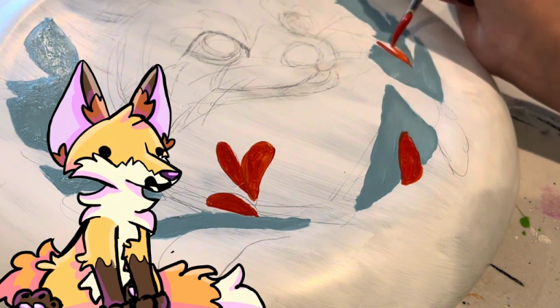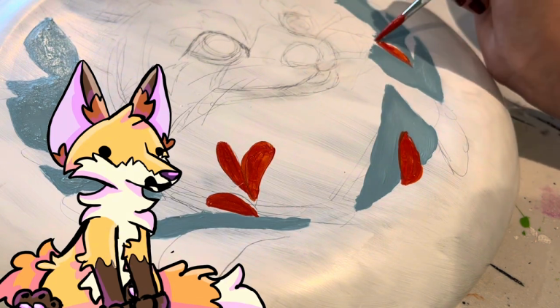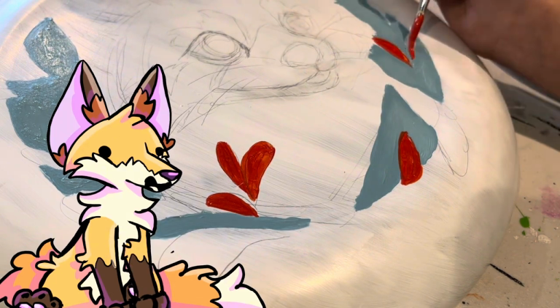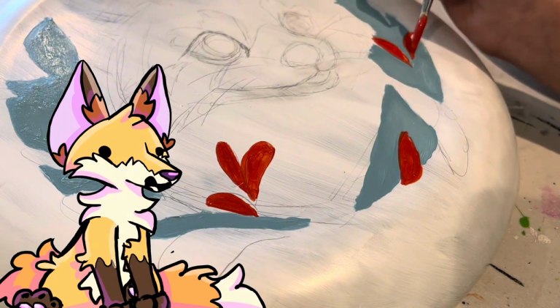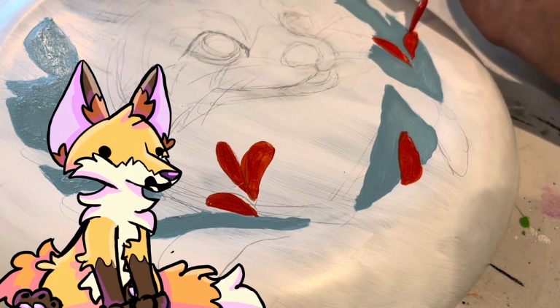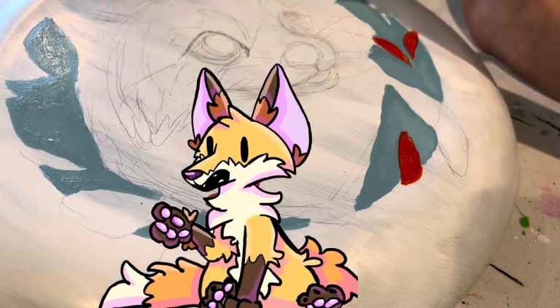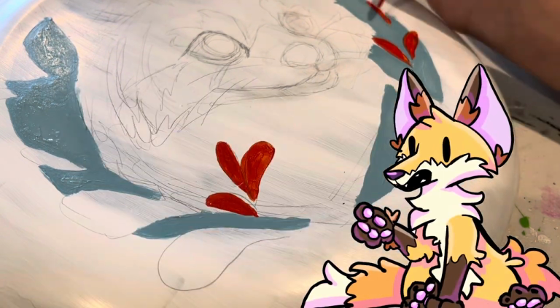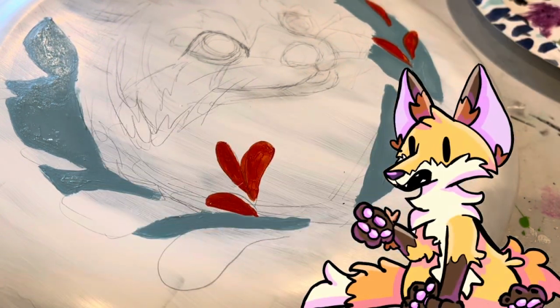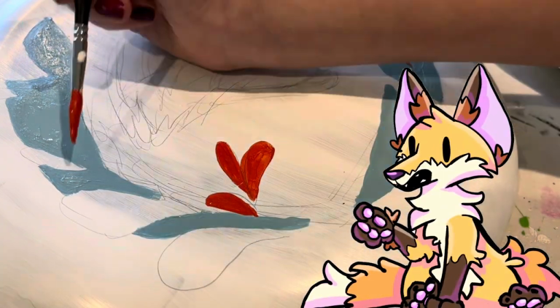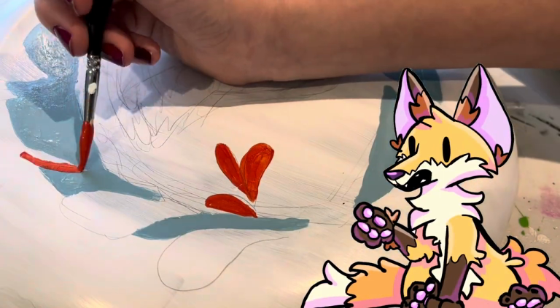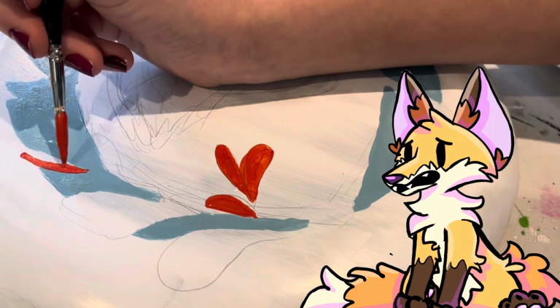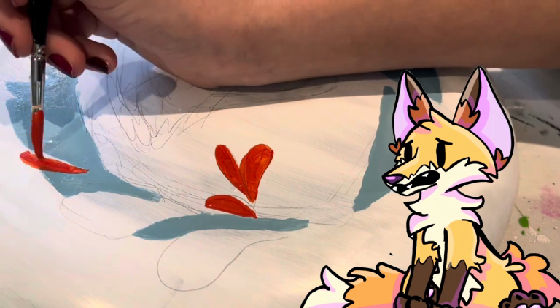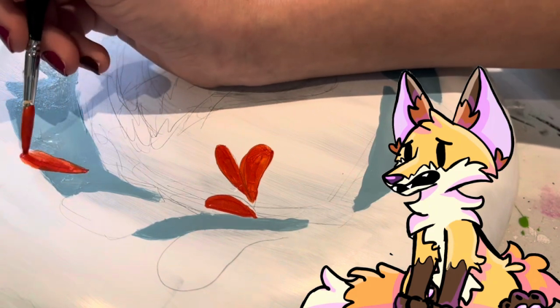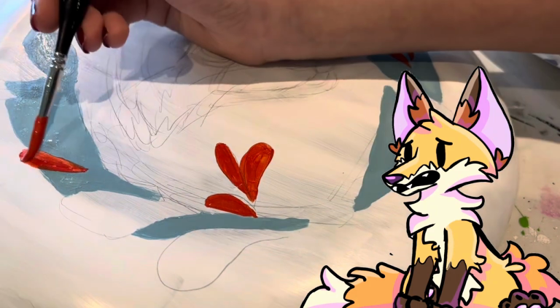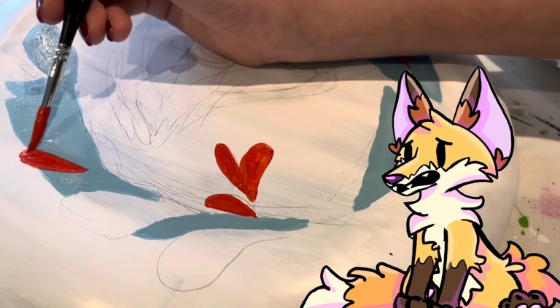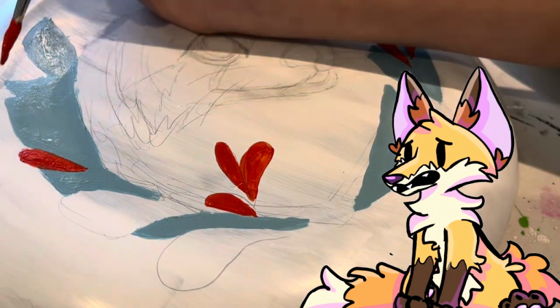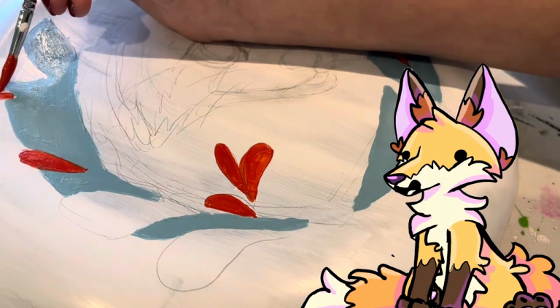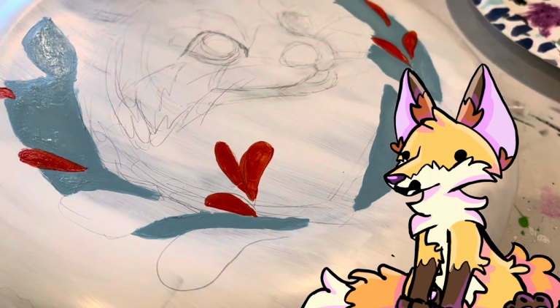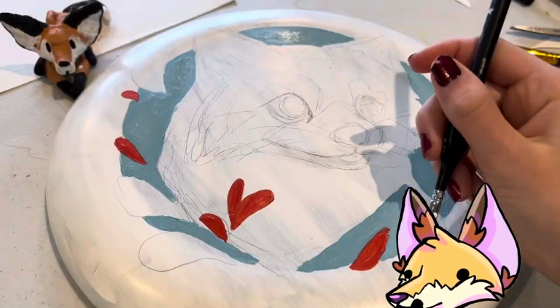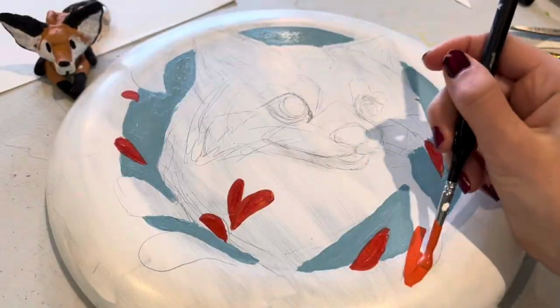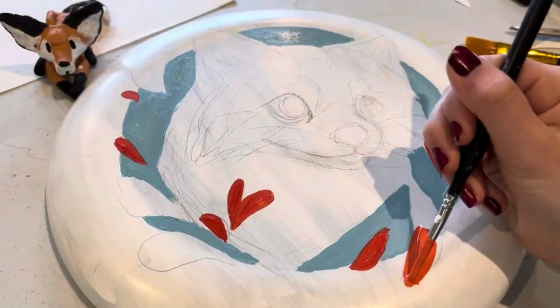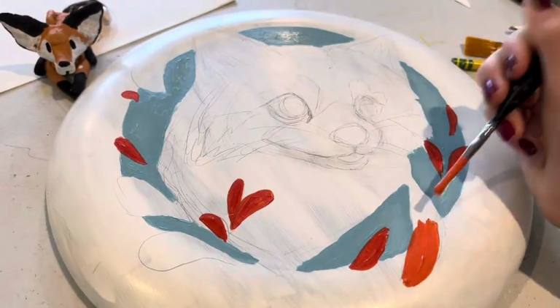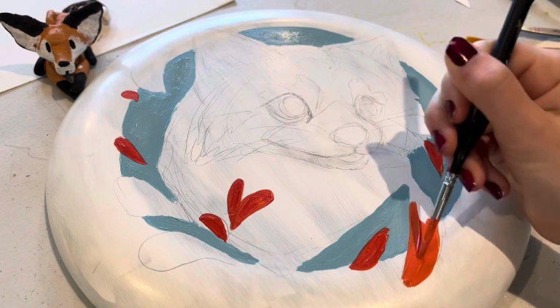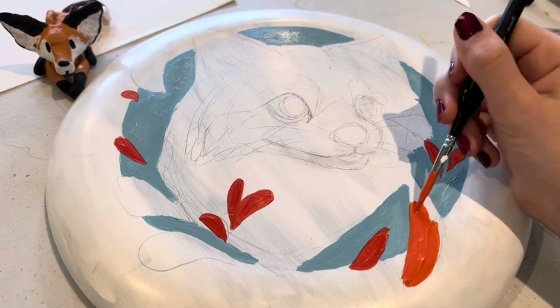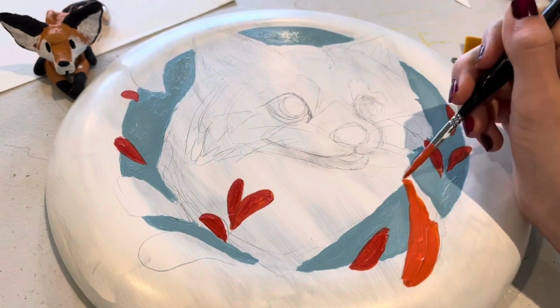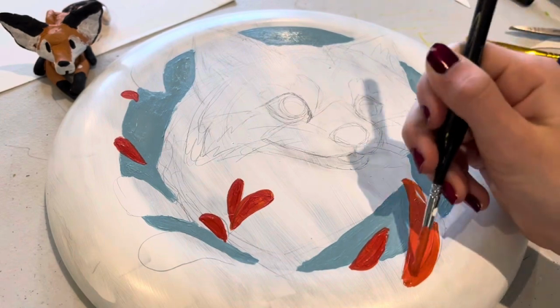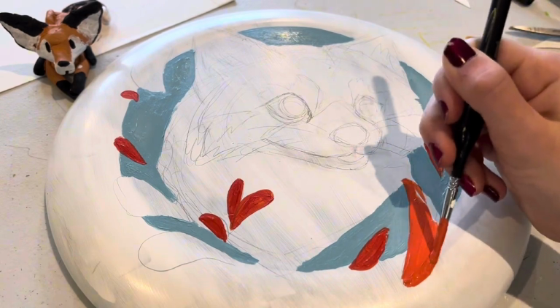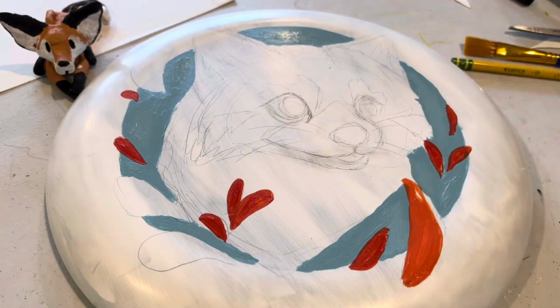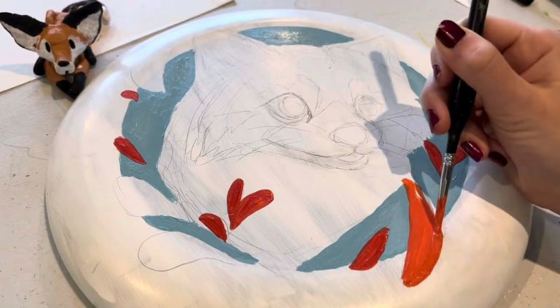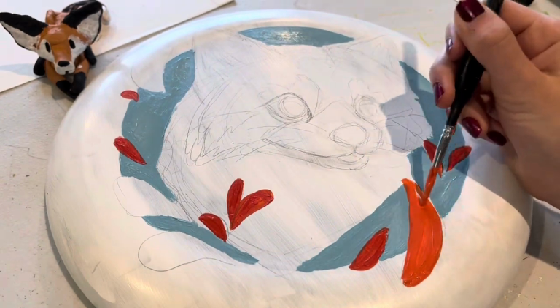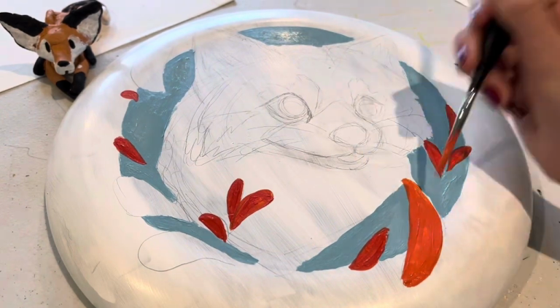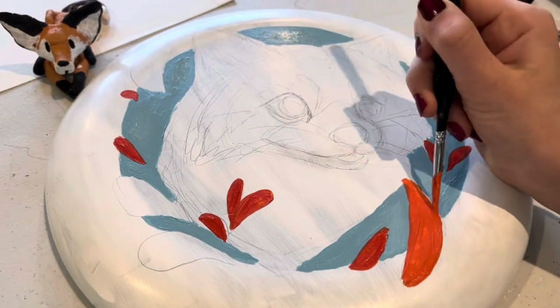Because the surface is so smooth, first I had to do a base coat of white over it, and that really helped the paint stick. Although later I did have a couple problems with some chips, and that's why I made sure to seal it.